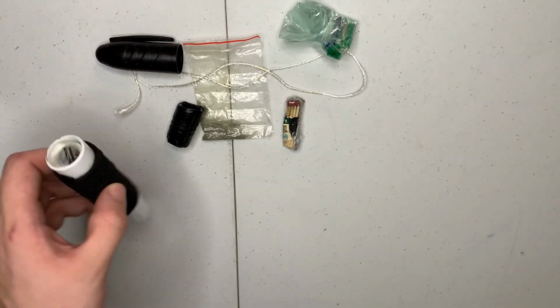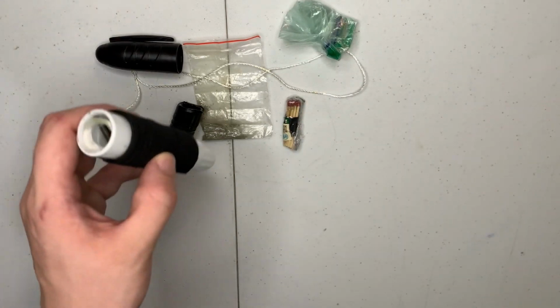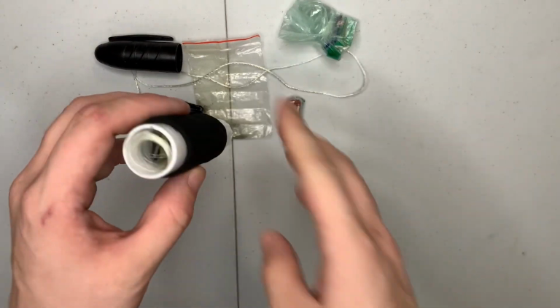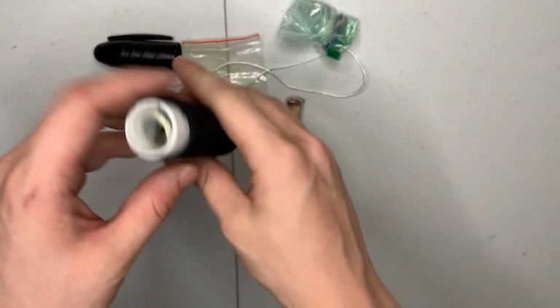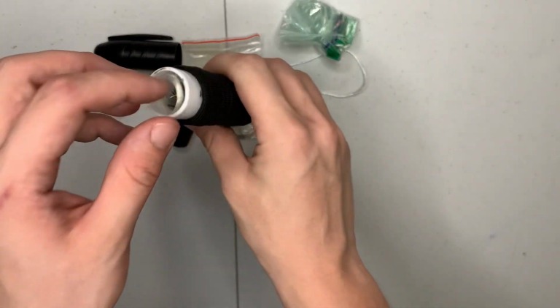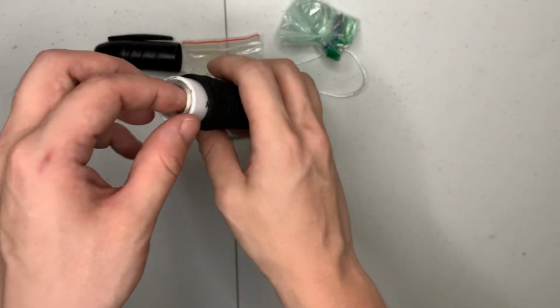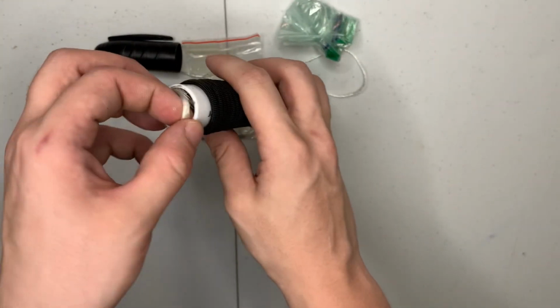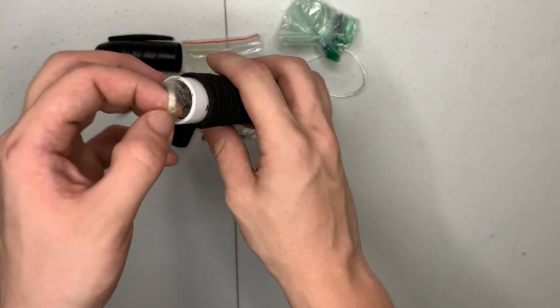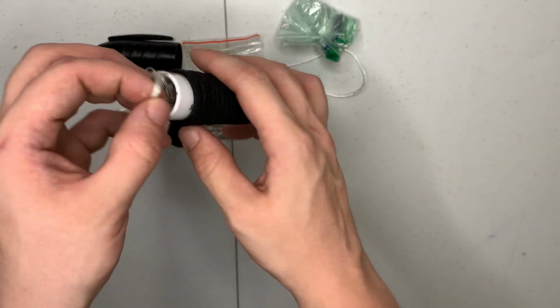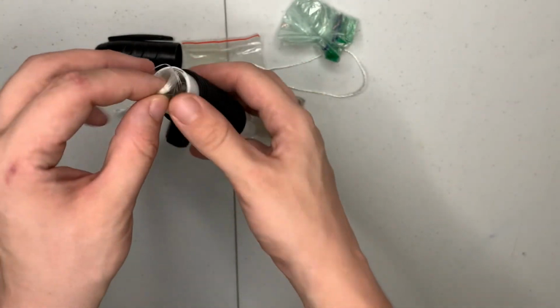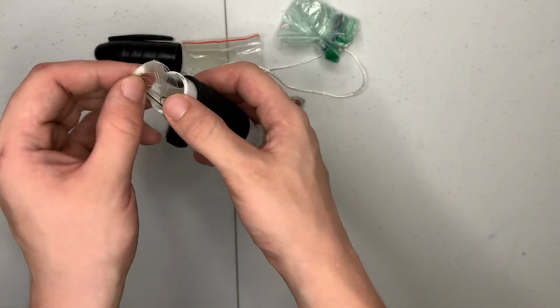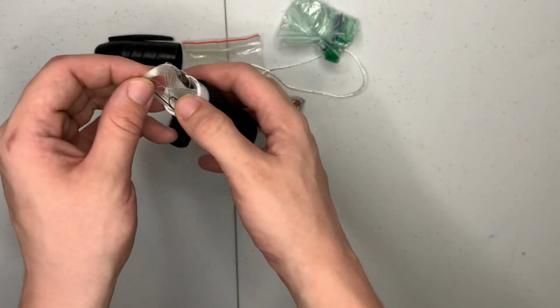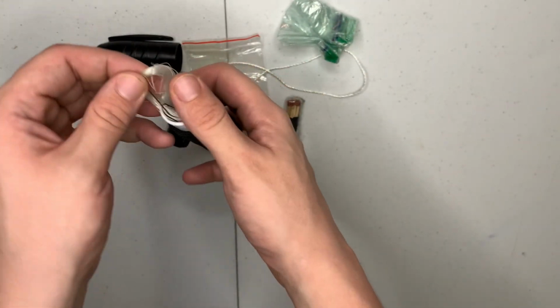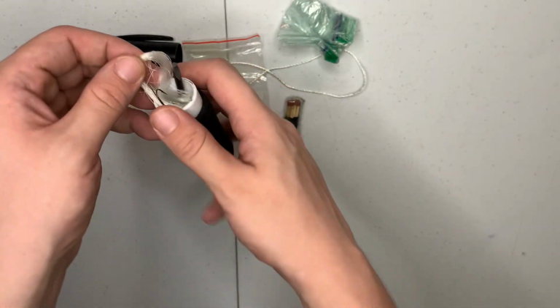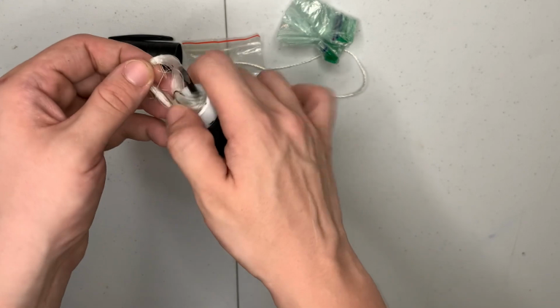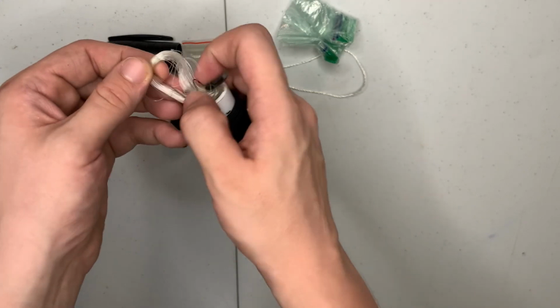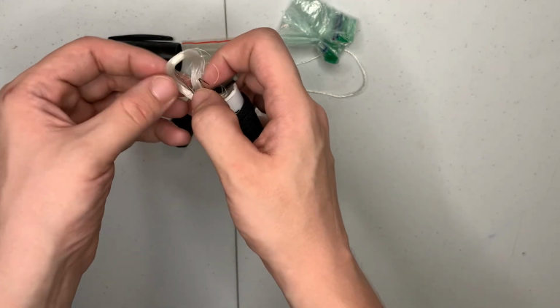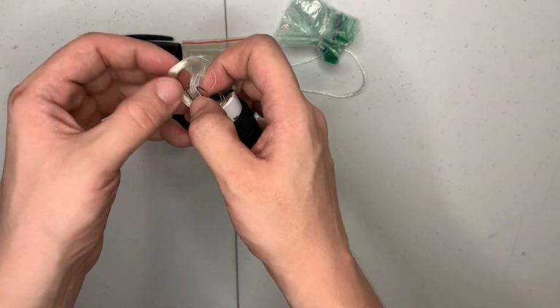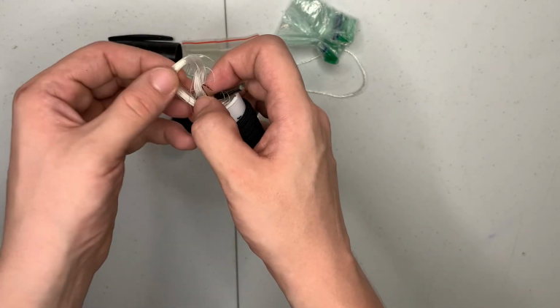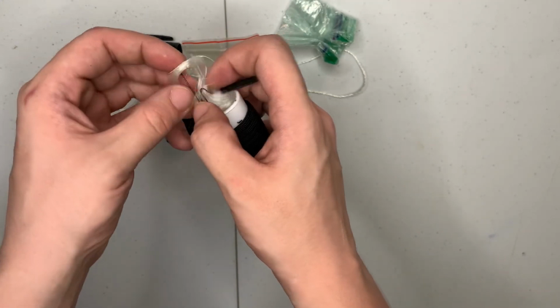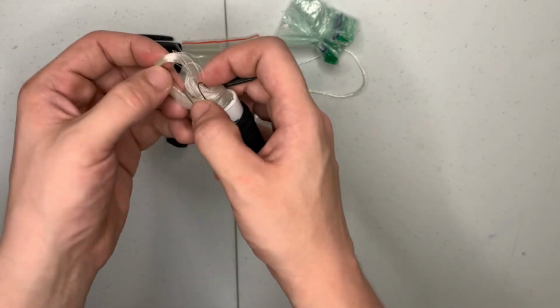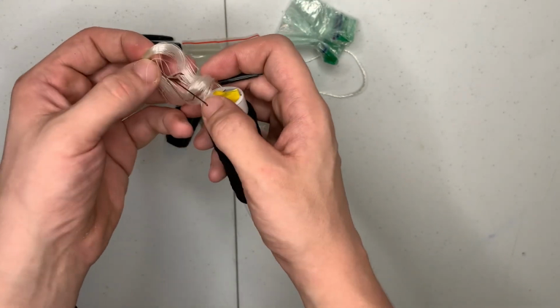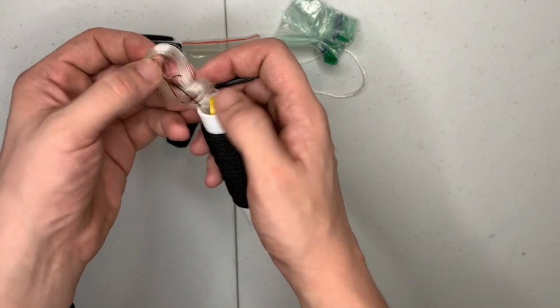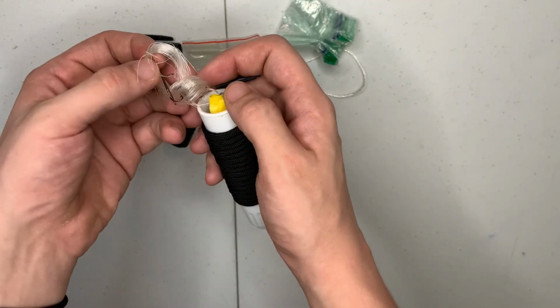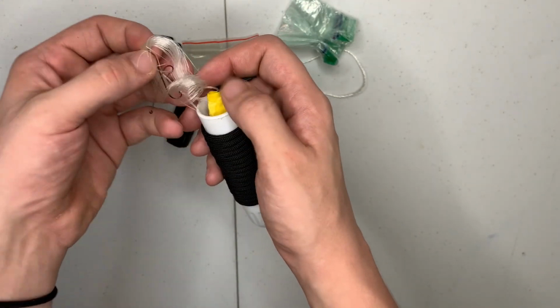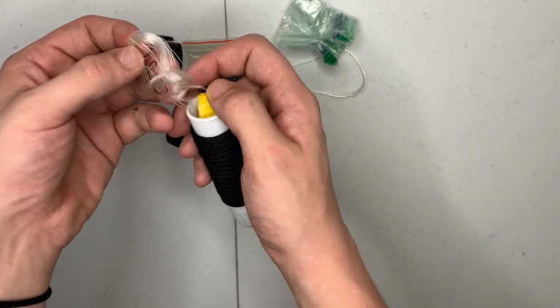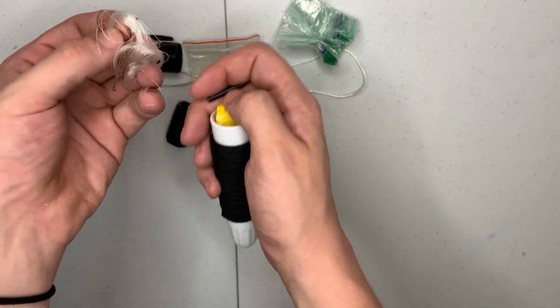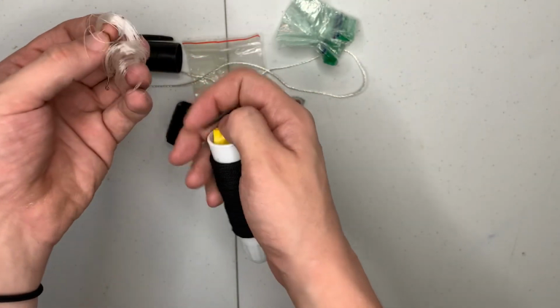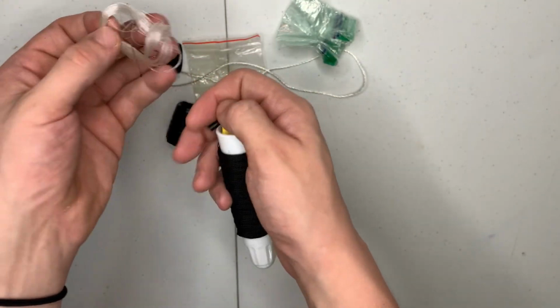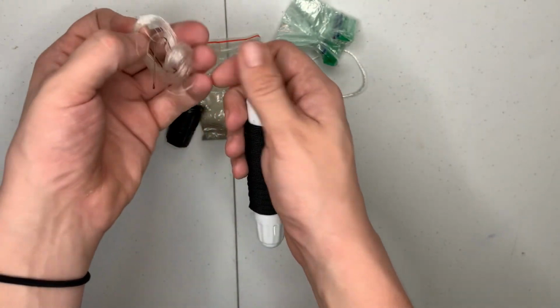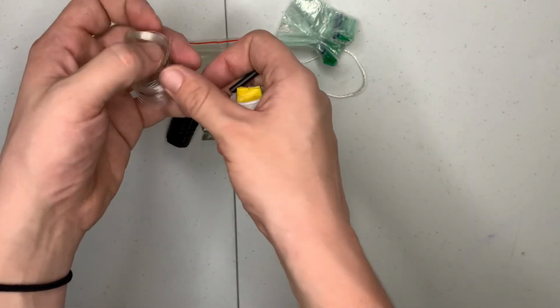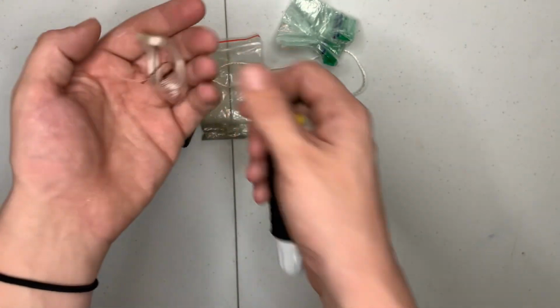And then down here we got our fishing wire, or fishing line, with two hooks.